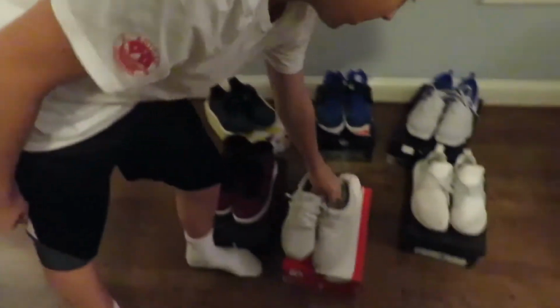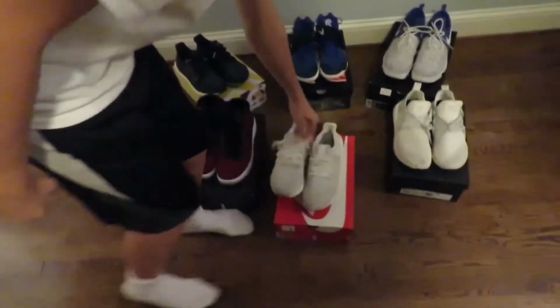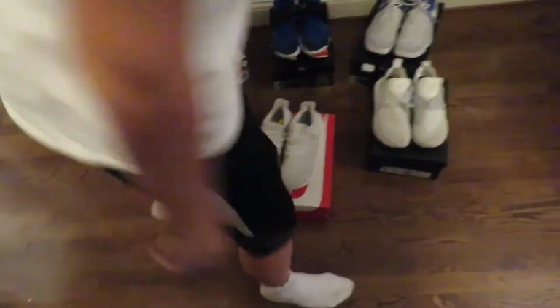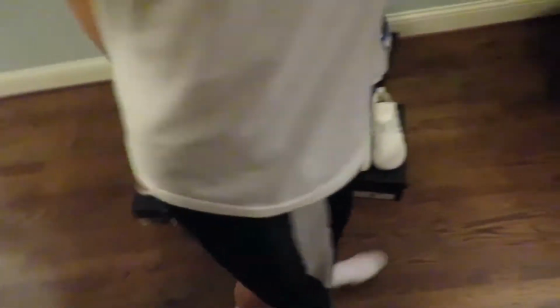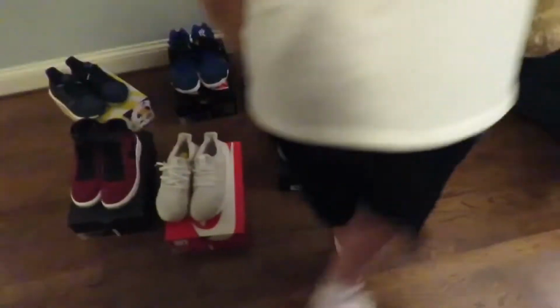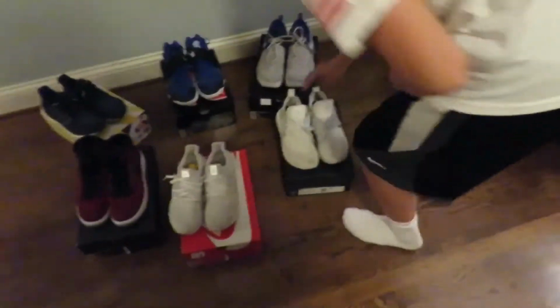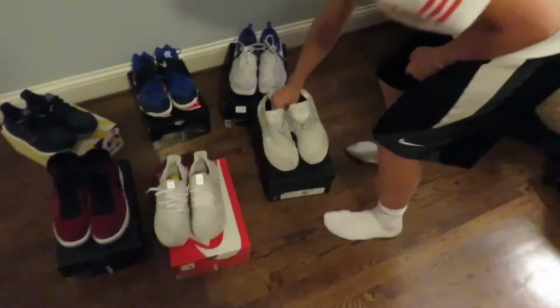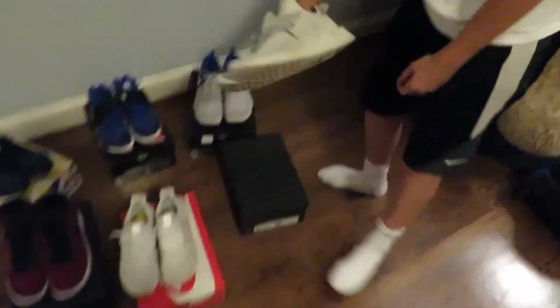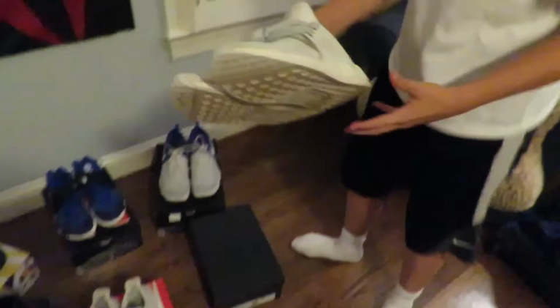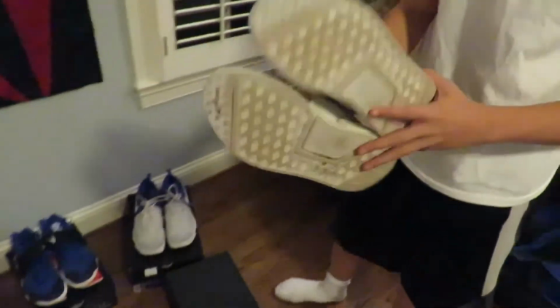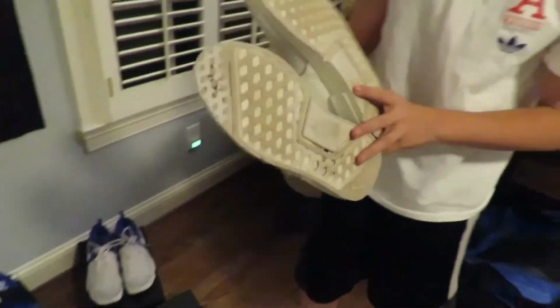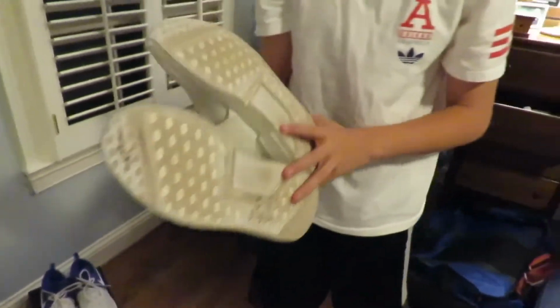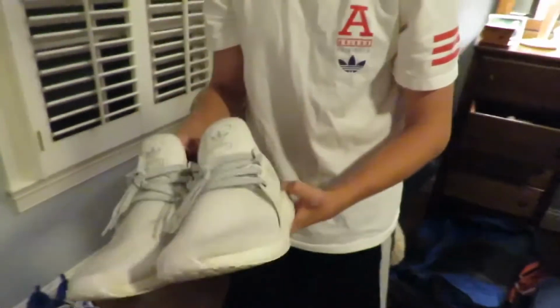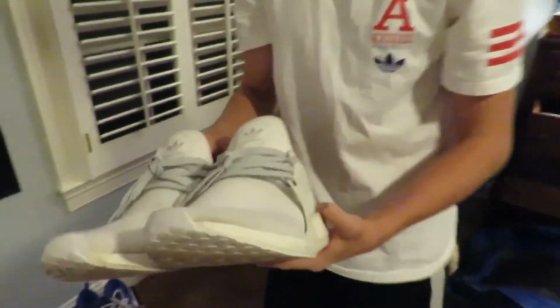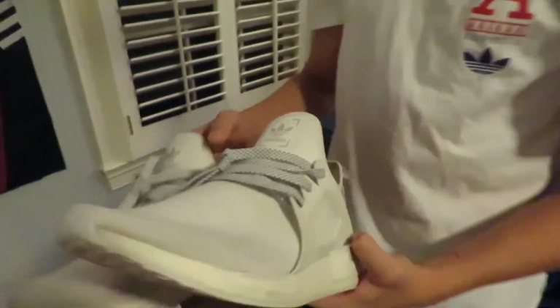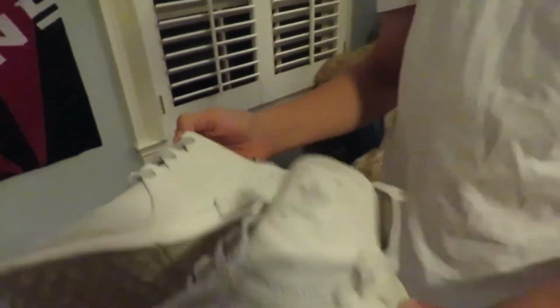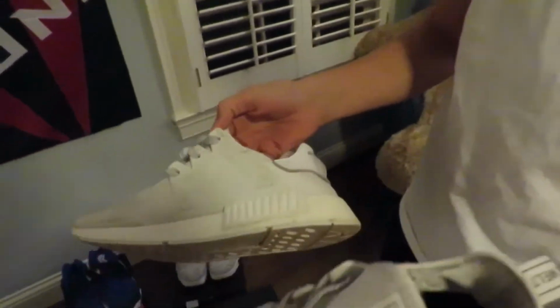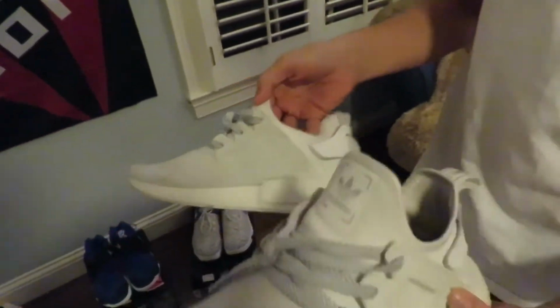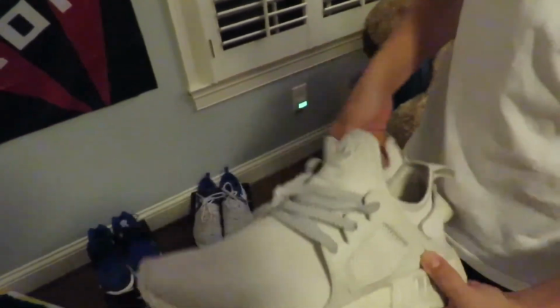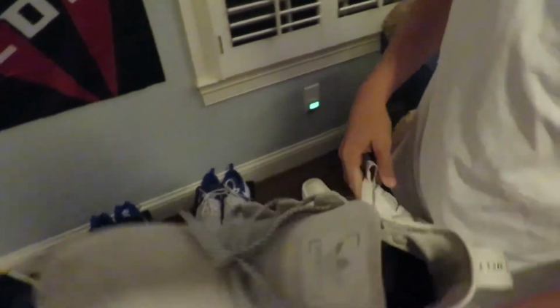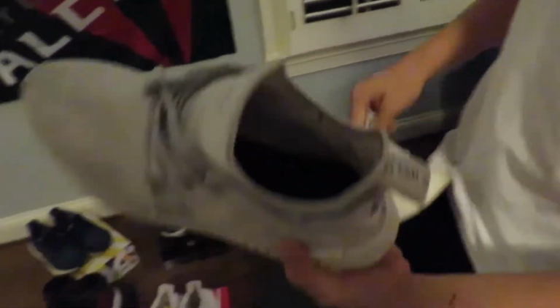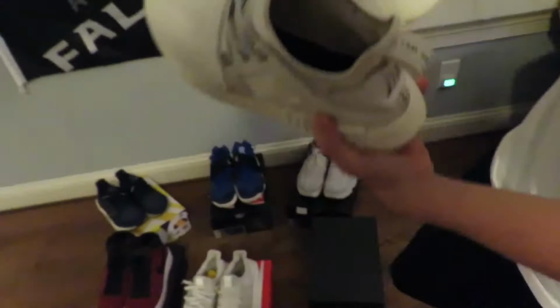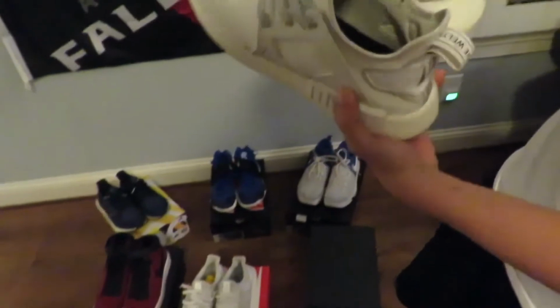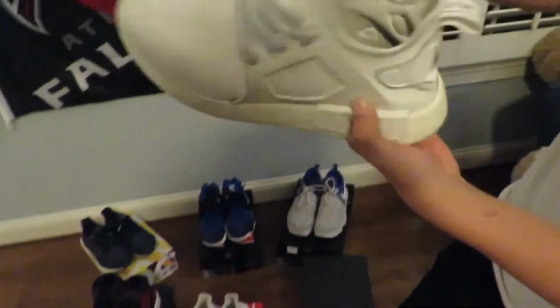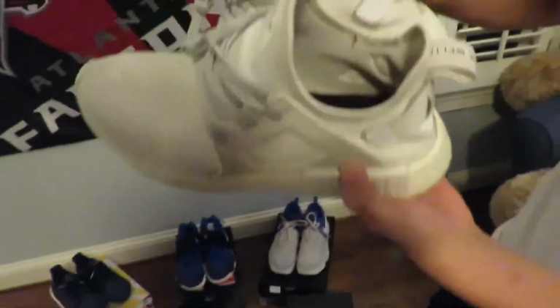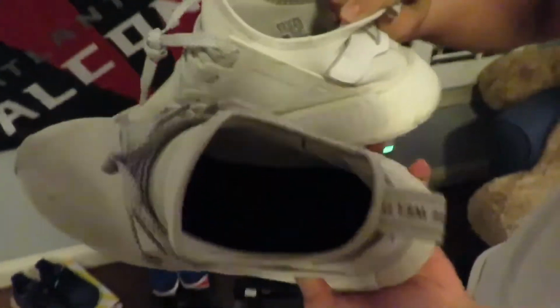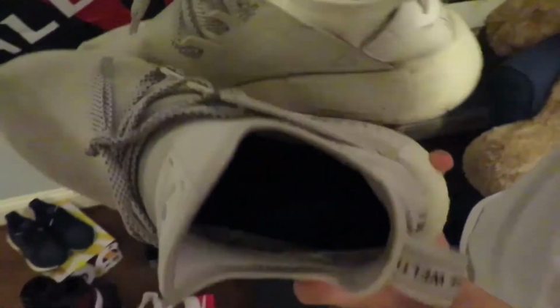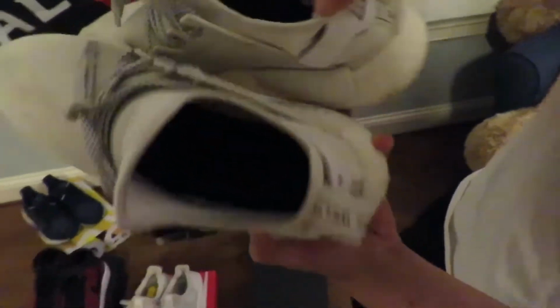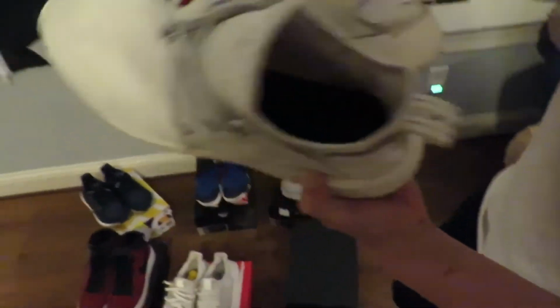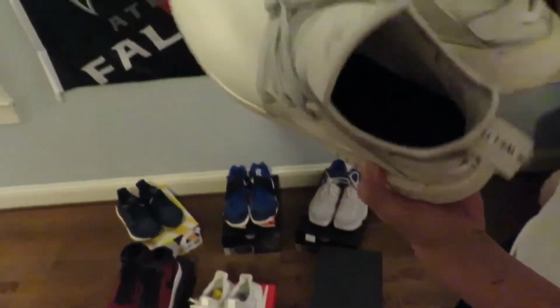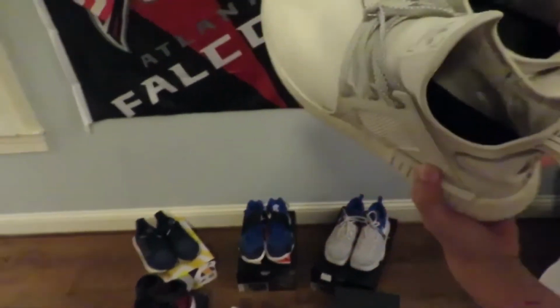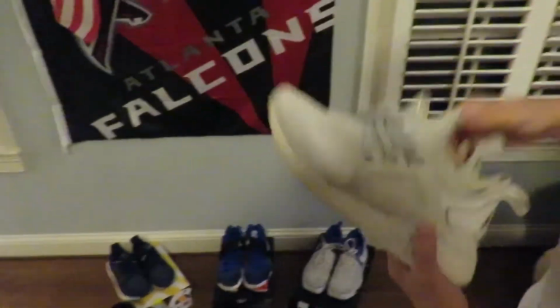Next I'm moving over to my white NMD XR1's. These really aren't that beat and I wear these a lot. I added a black sole to them because I think it looks cool. Size 9.5.